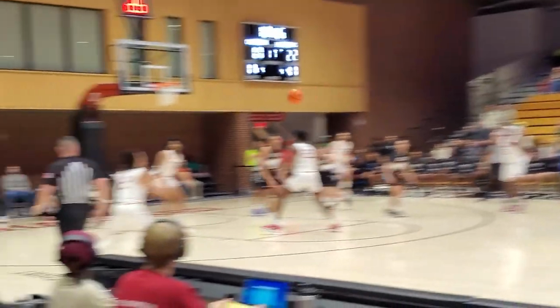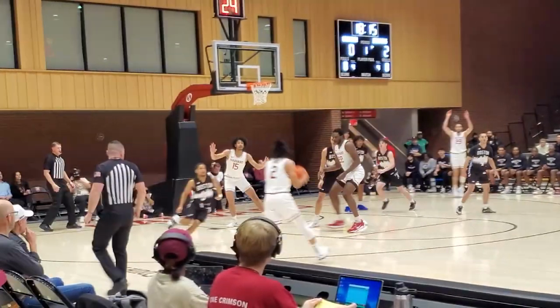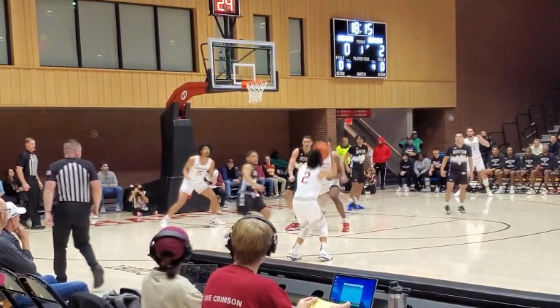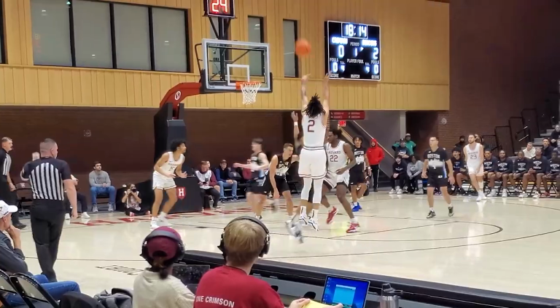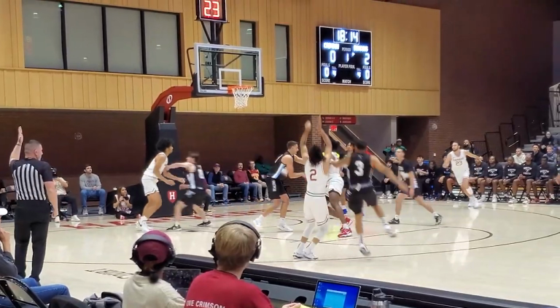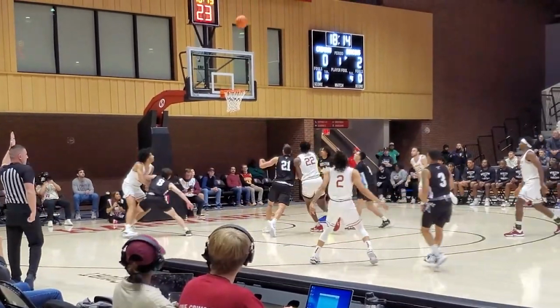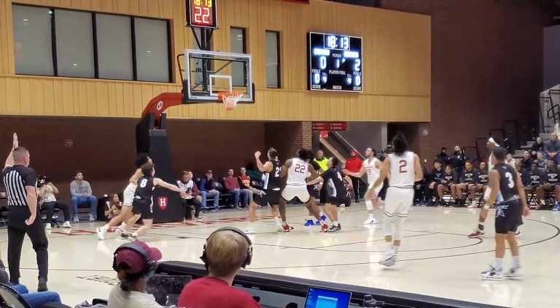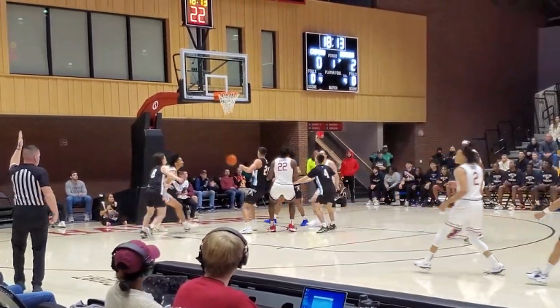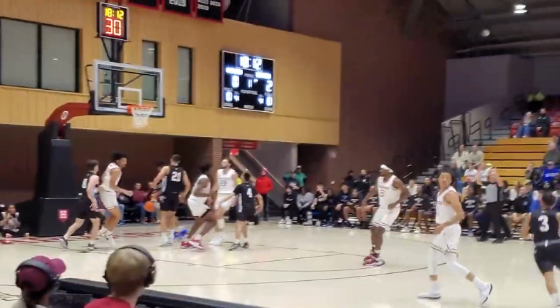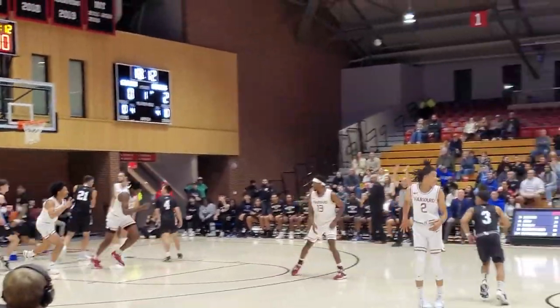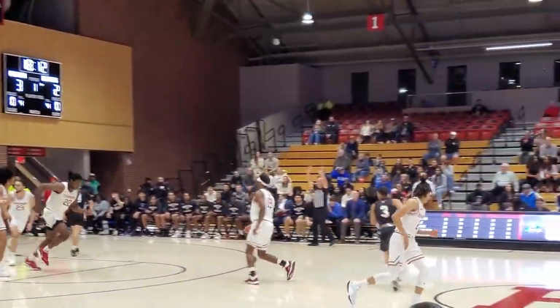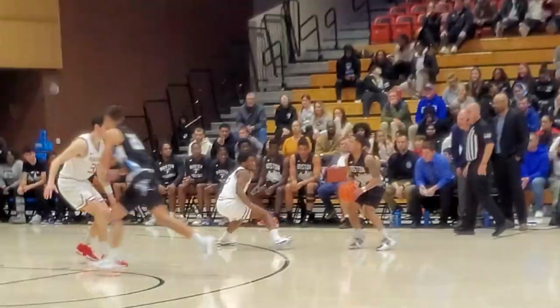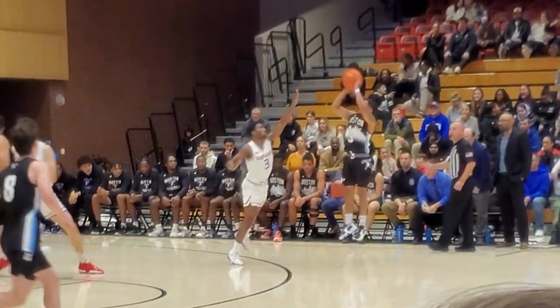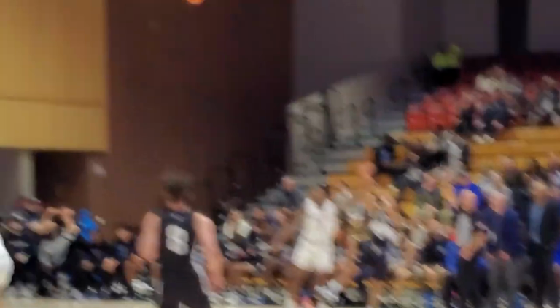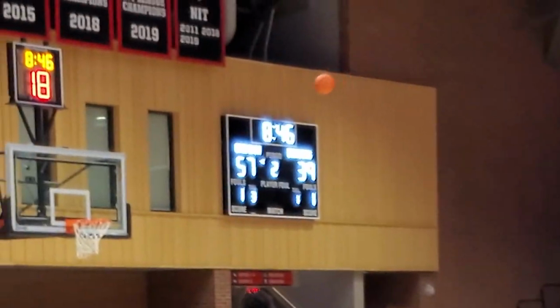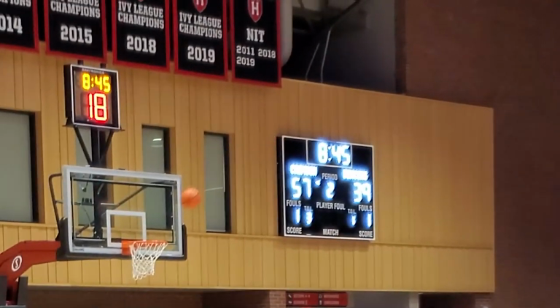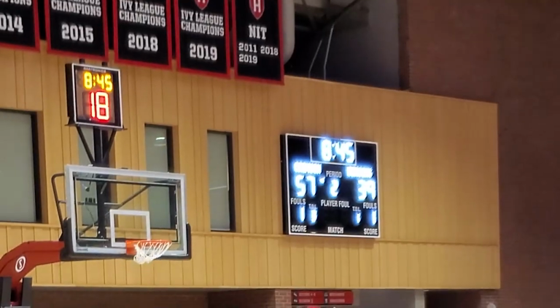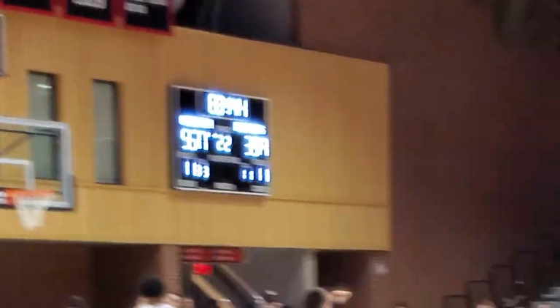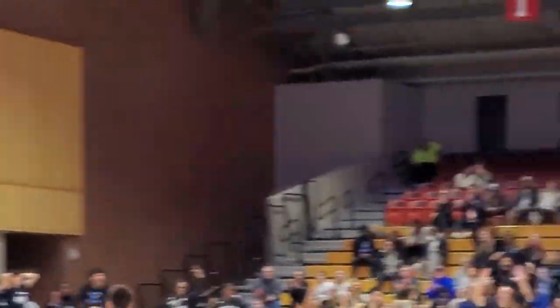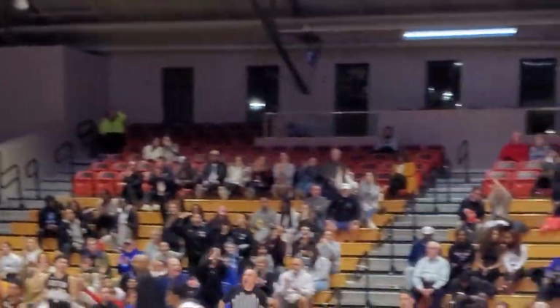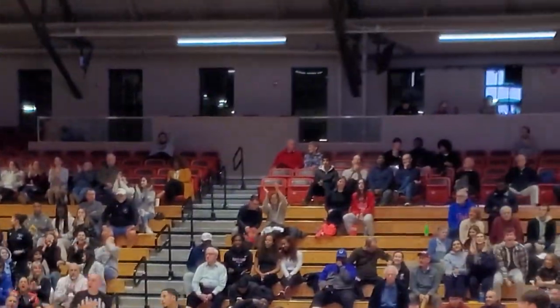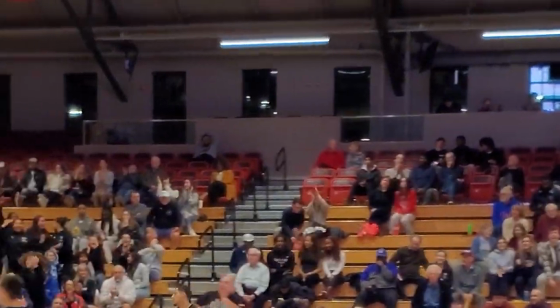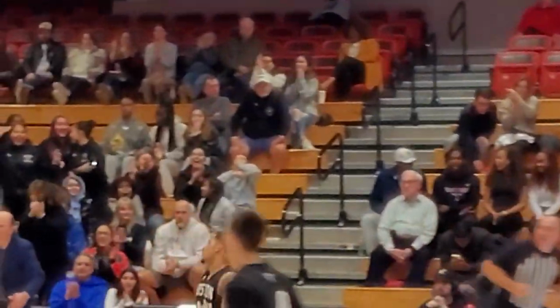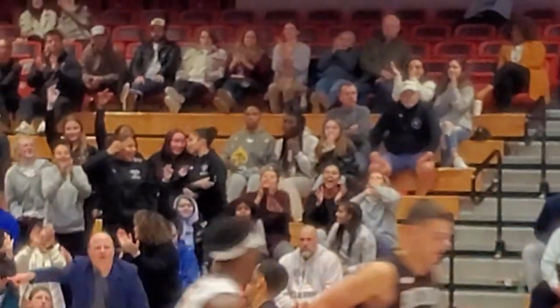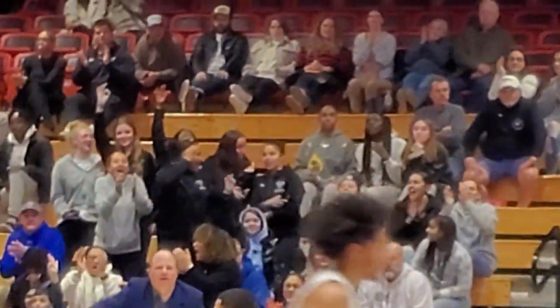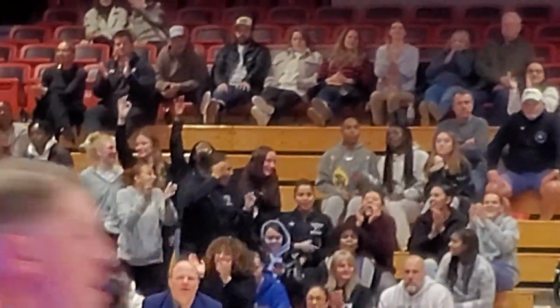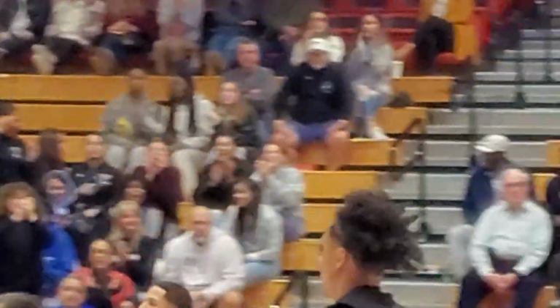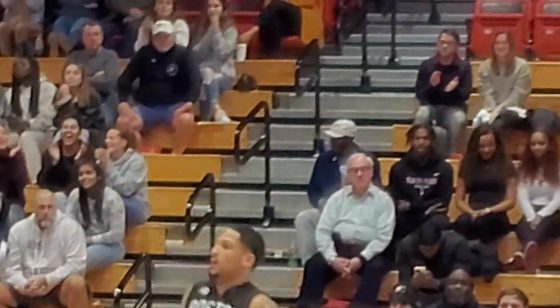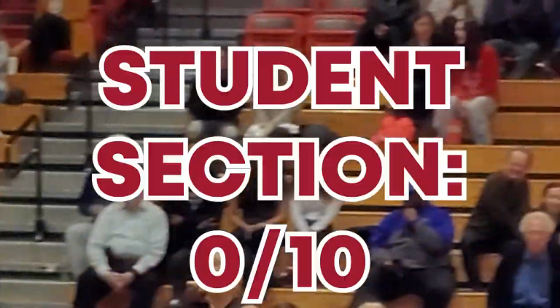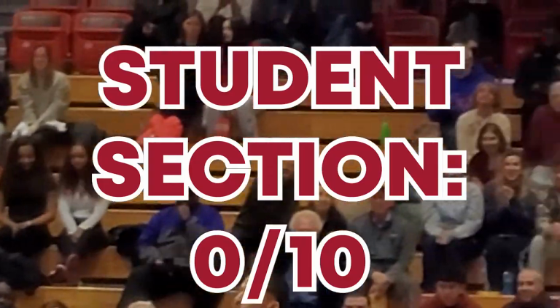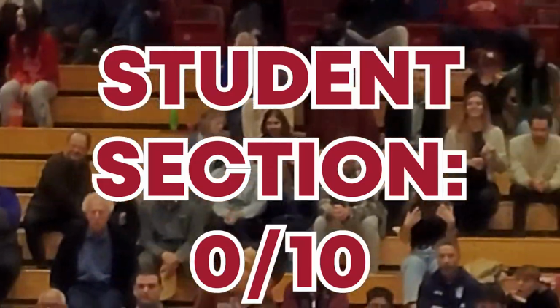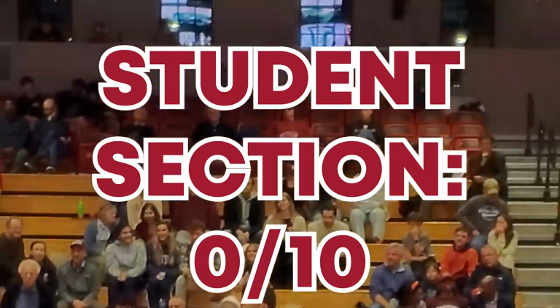Unfortunately there was absolutely no student section at all. In fact it appeared that there was a UMass Boston student section more than there was a Harvard student section. For that reason it's going to get a 0 out of 10 on student section.